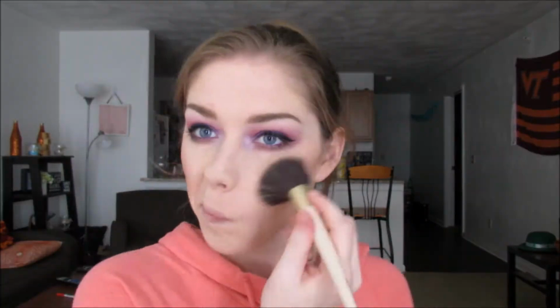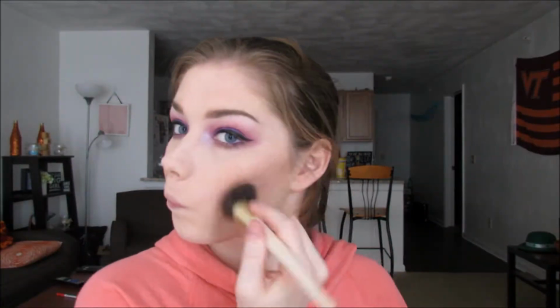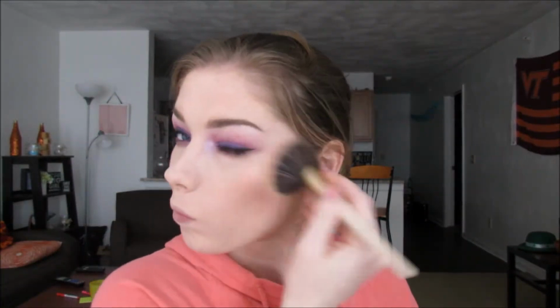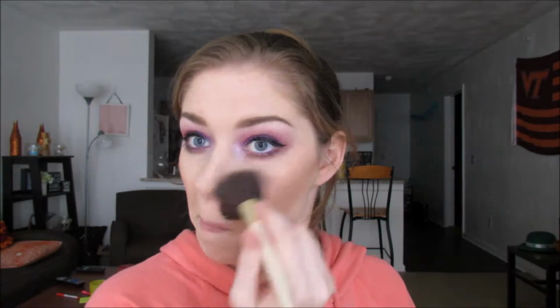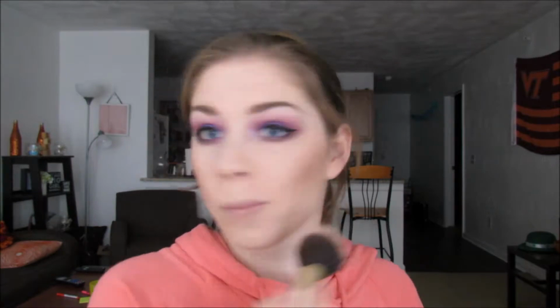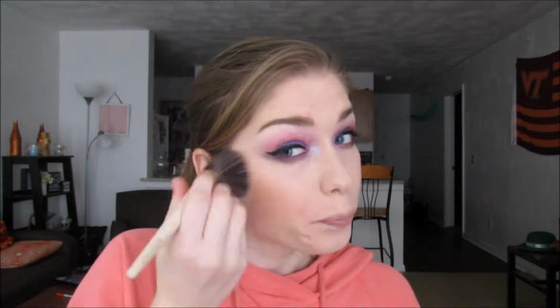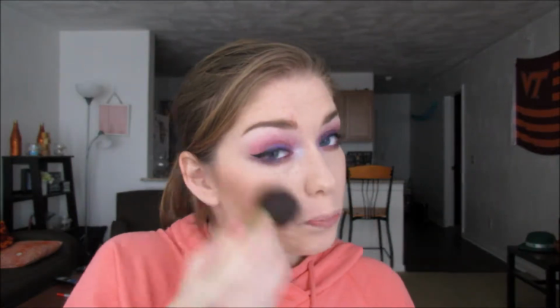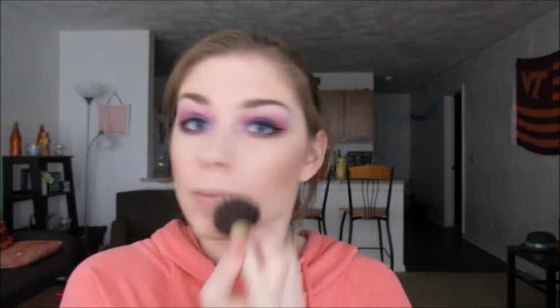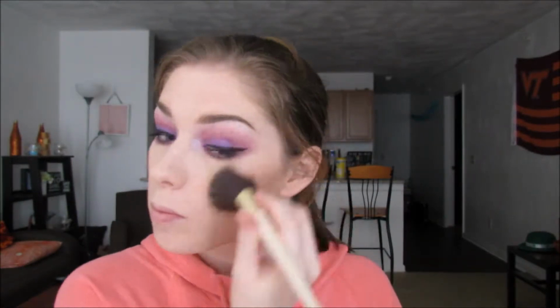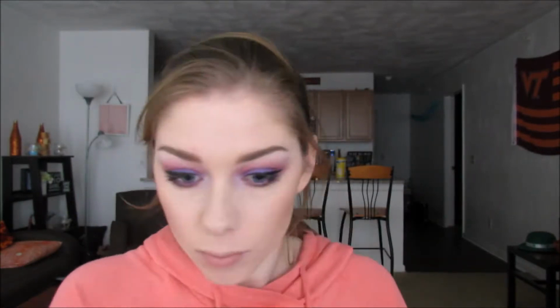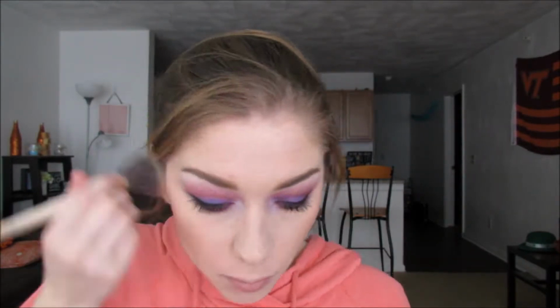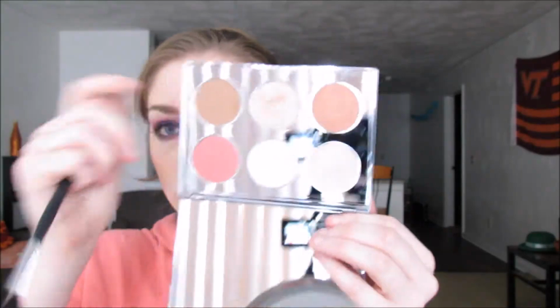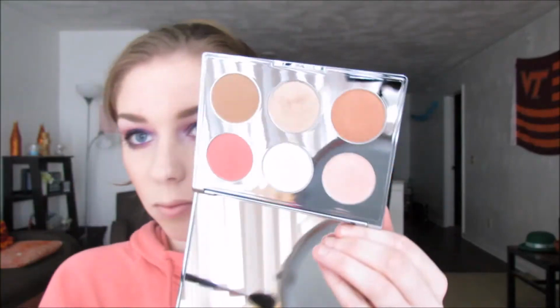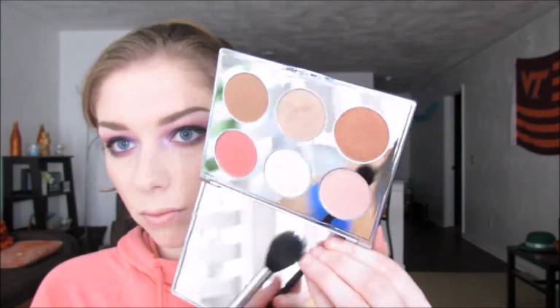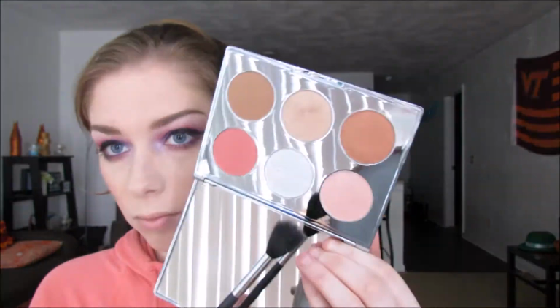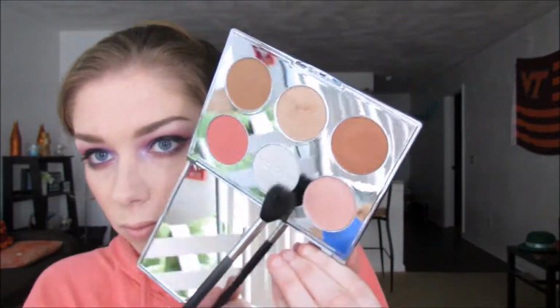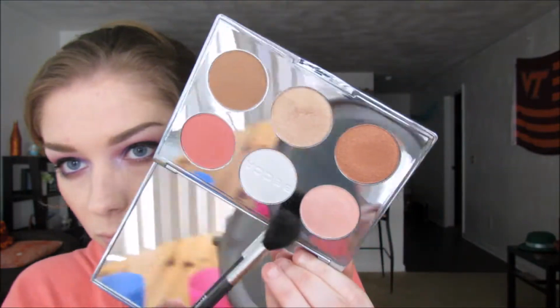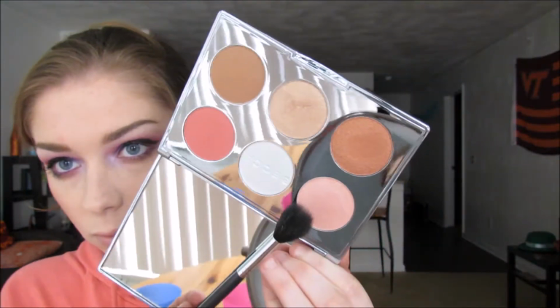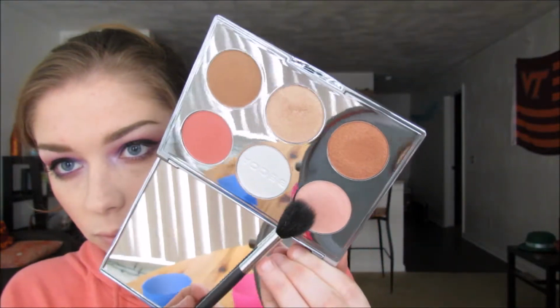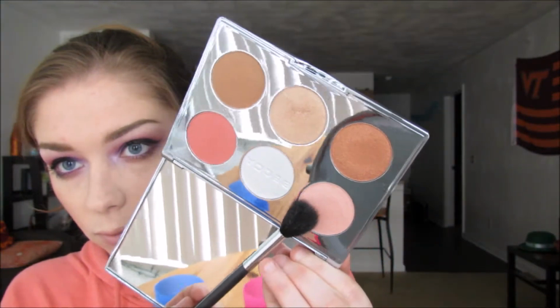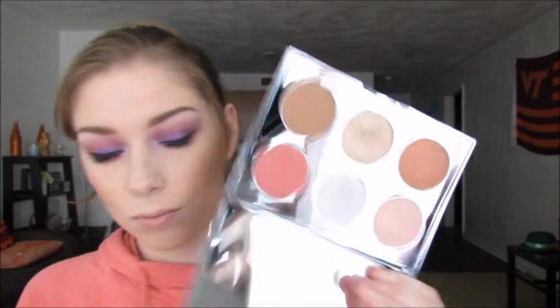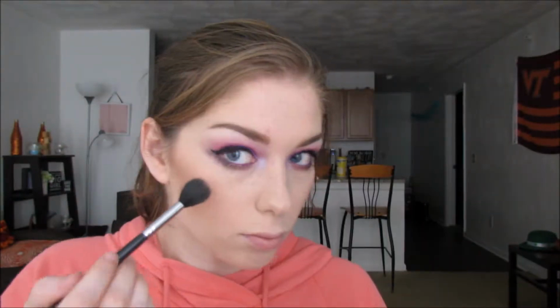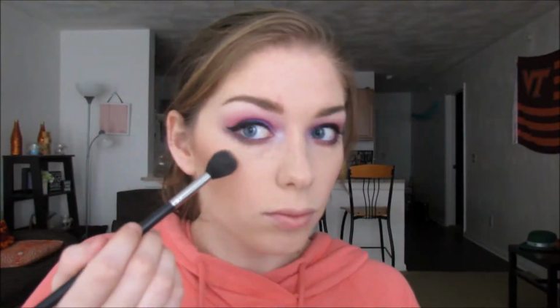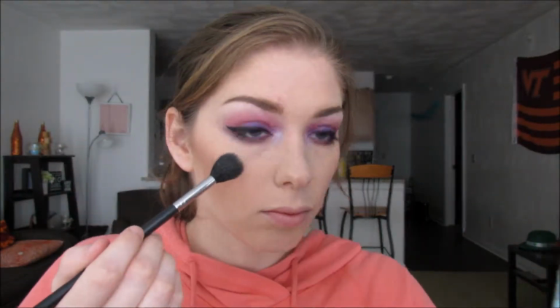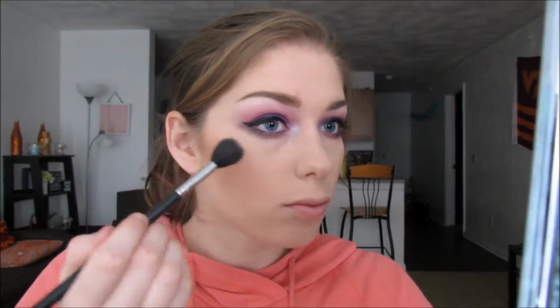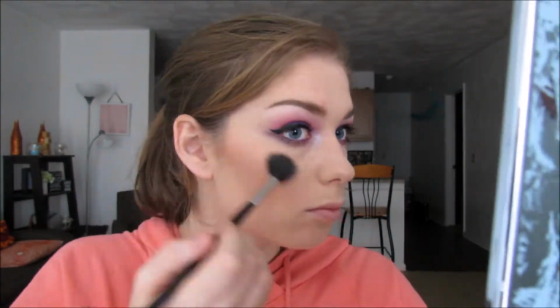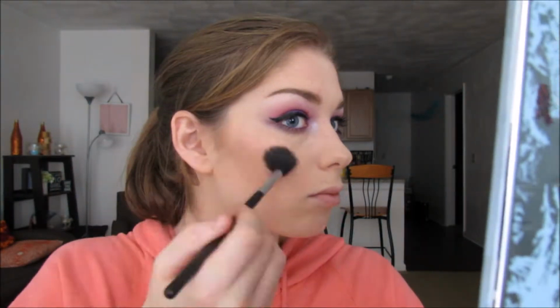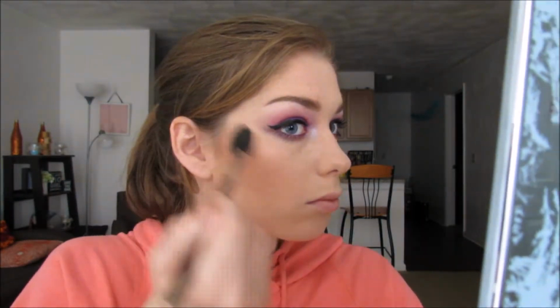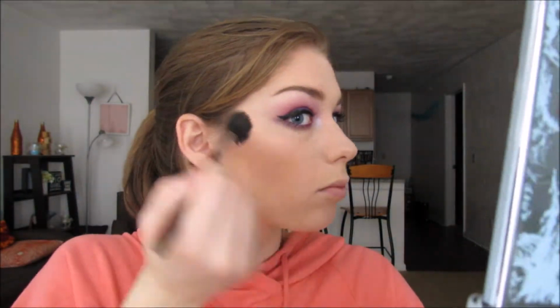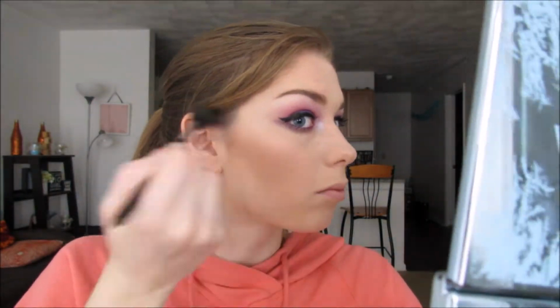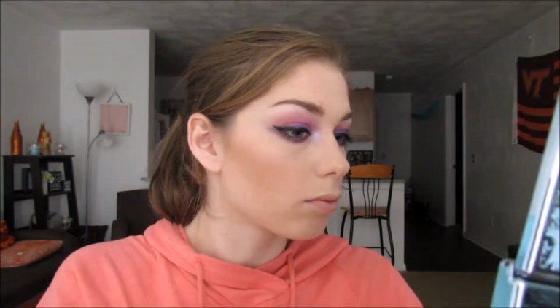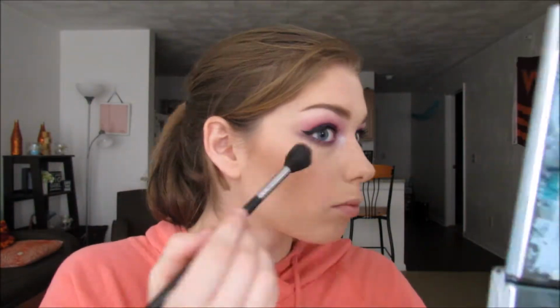Now I'm just taking a duo fiber brush and blending everything out. For a highlight, I'm going to go into that pinky shade from the Becca Ski Palette and go ahead and highlight the tops of my cheekbones.